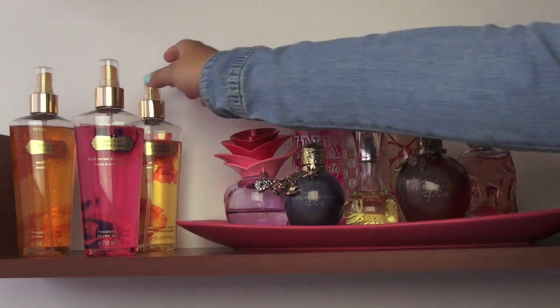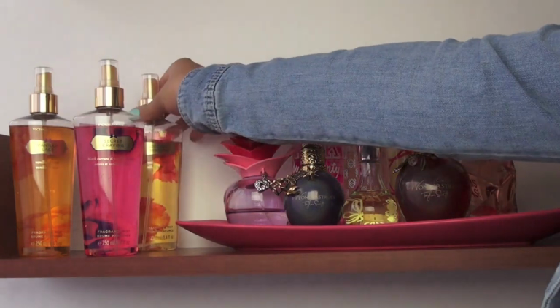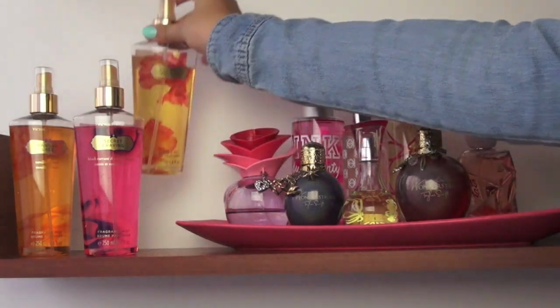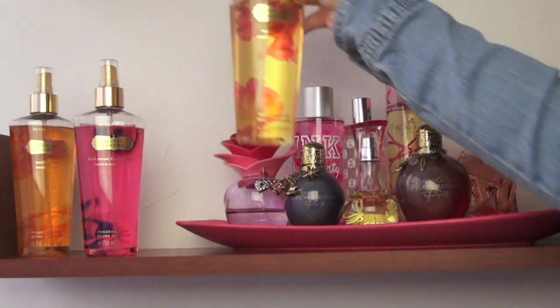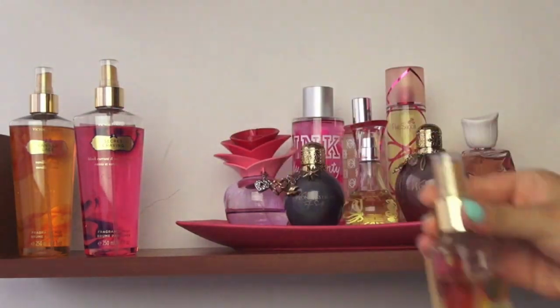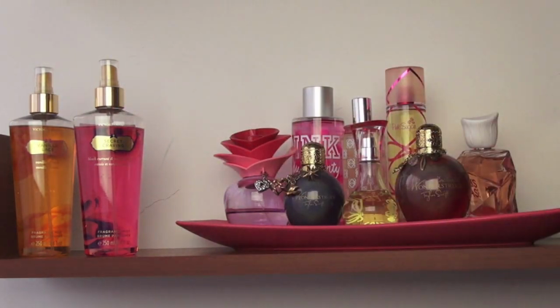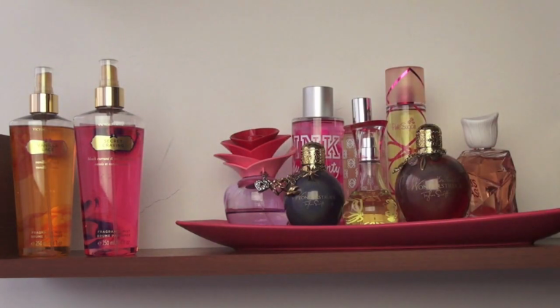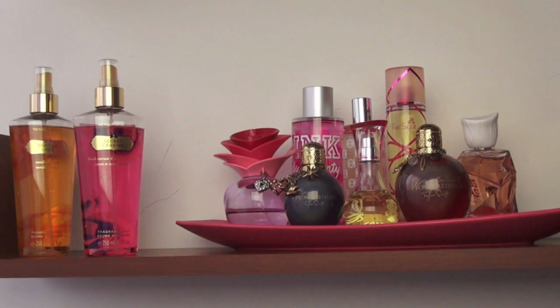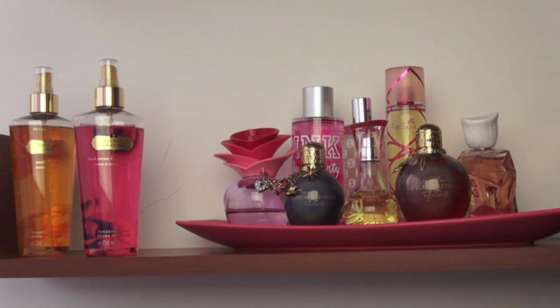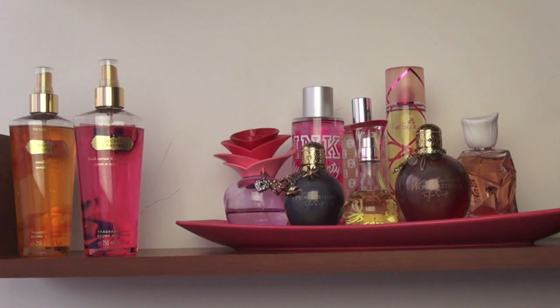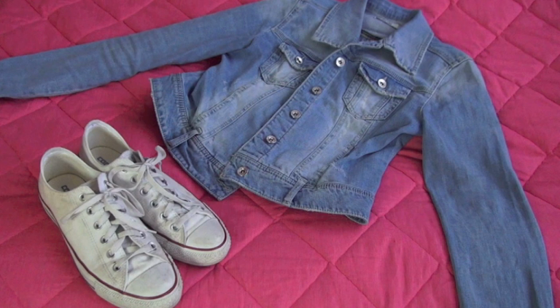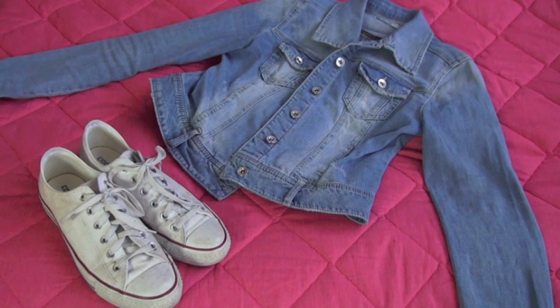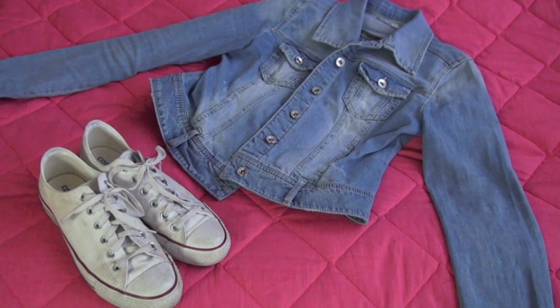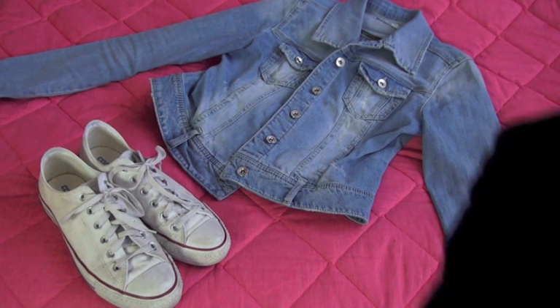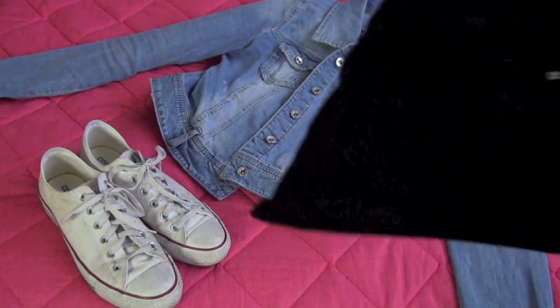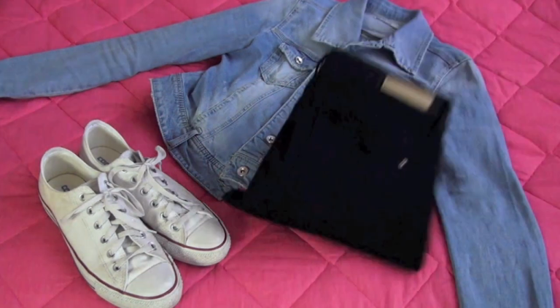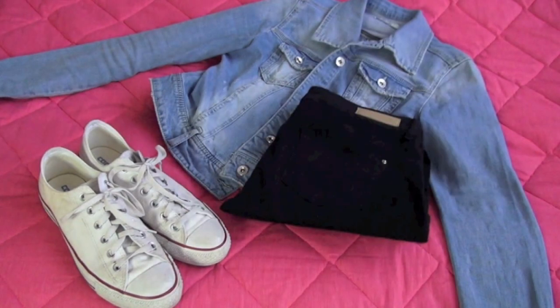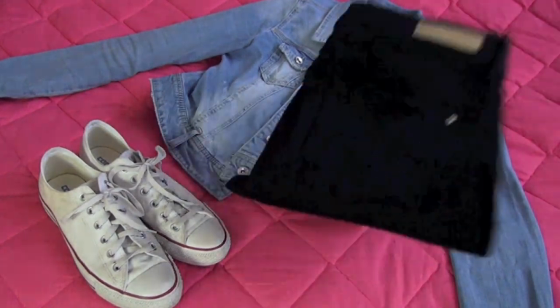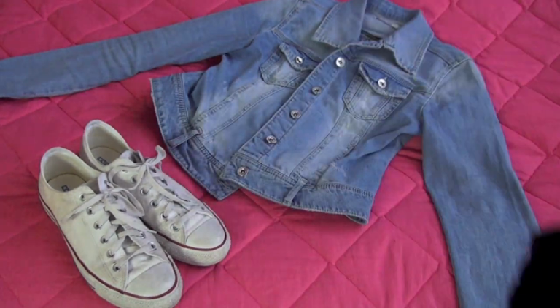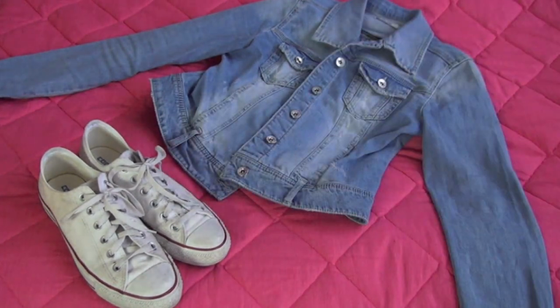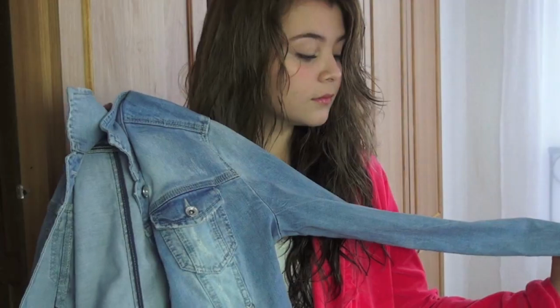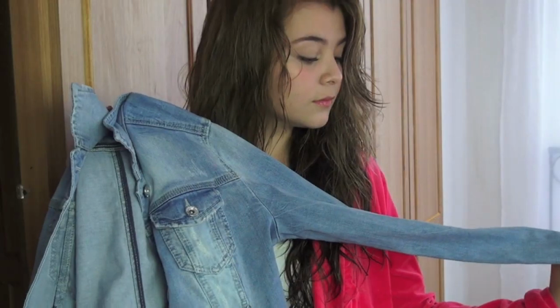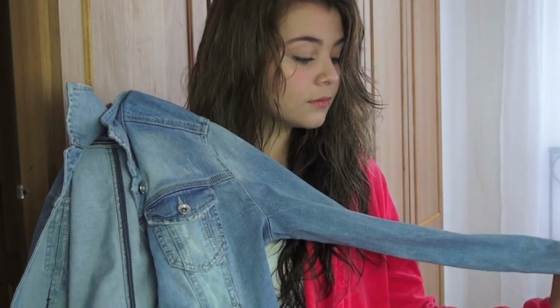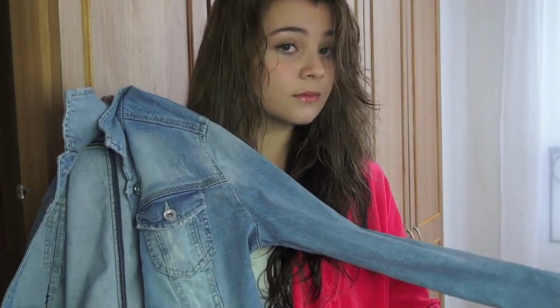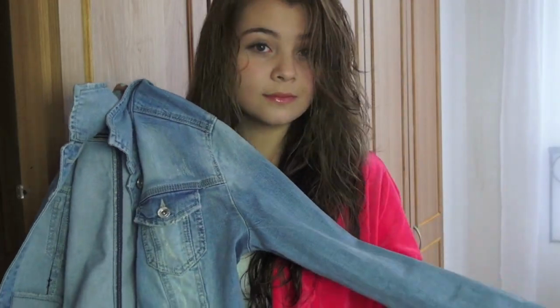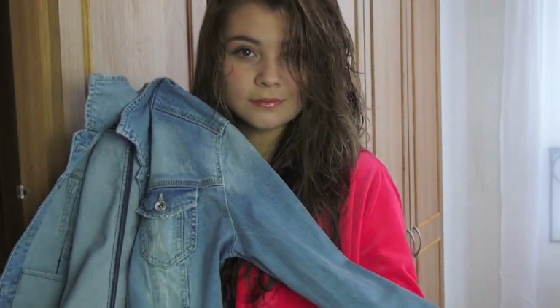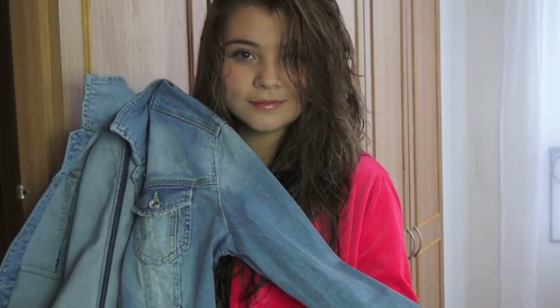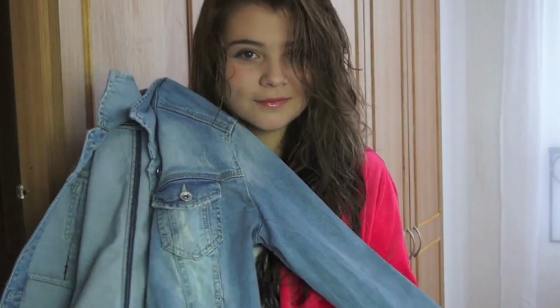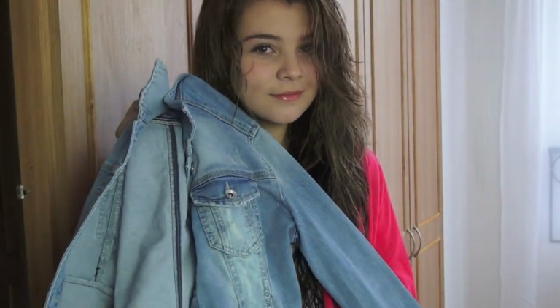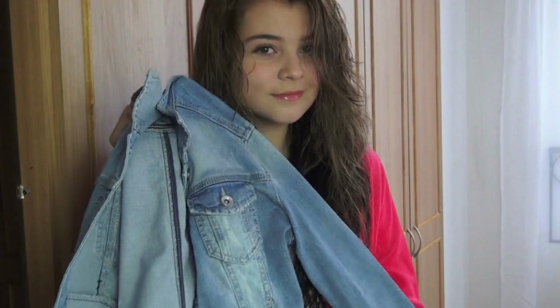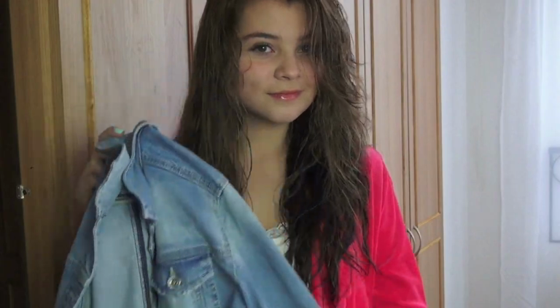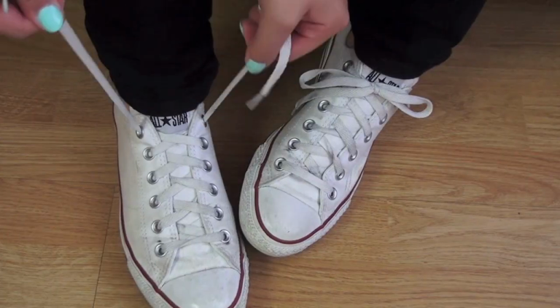No olvides de utilizar tu splash favorito. Y llegó la hora de elegir la ropa — la verdad es que yo utilizo un uniforme, pero si tuviera que elegir una outfit para el colegio, elegiría uno bastante cómodo.